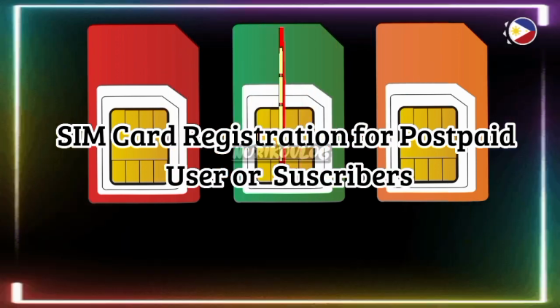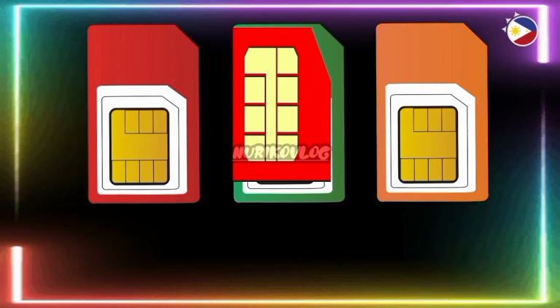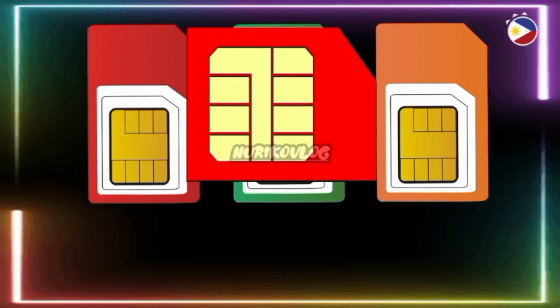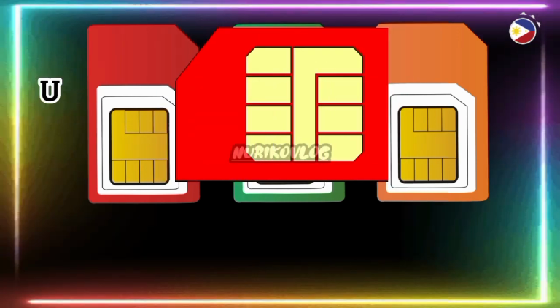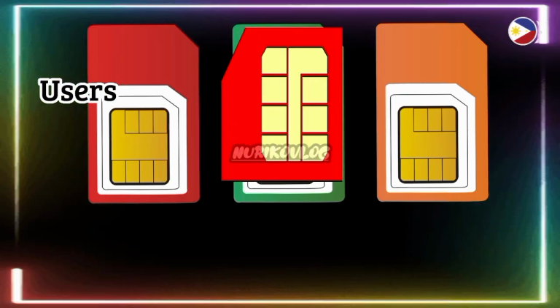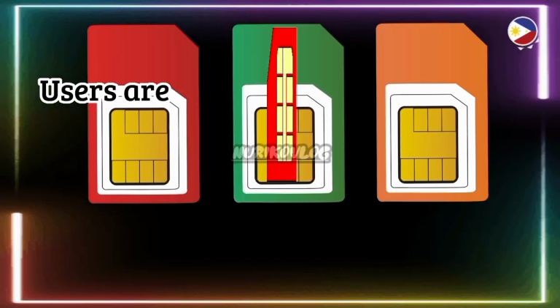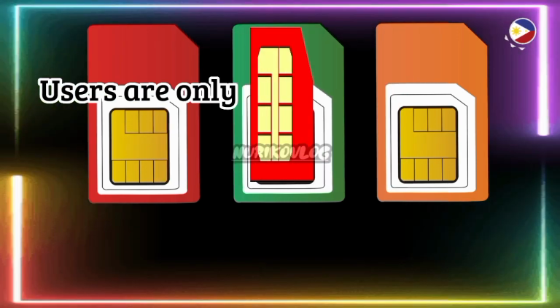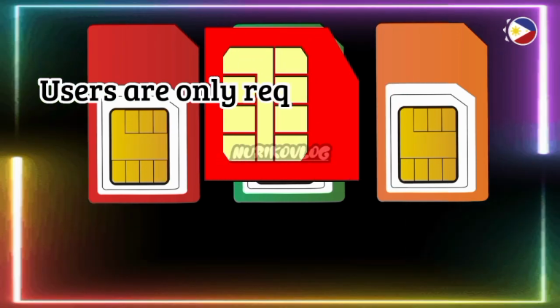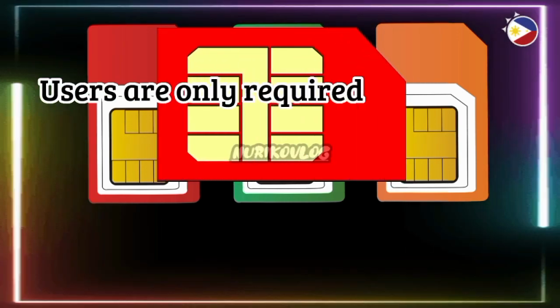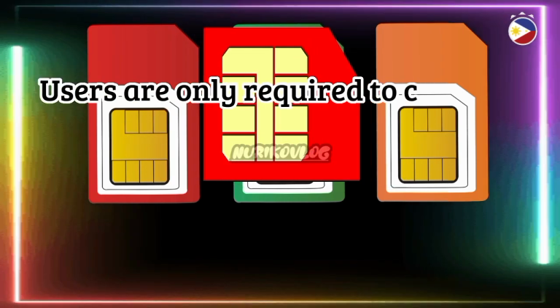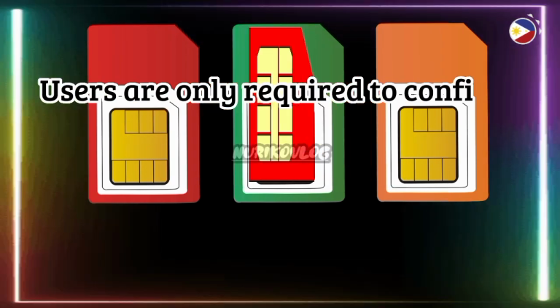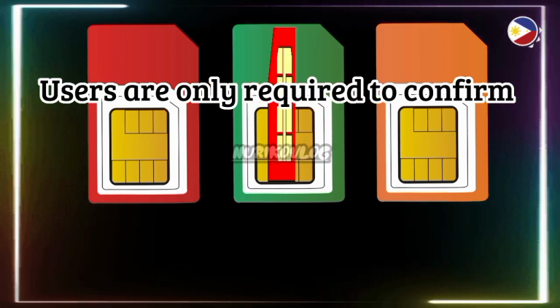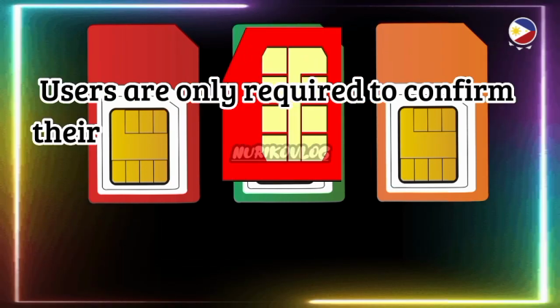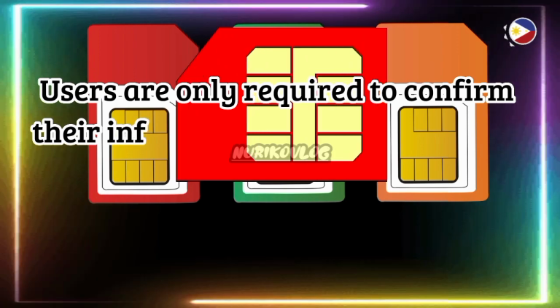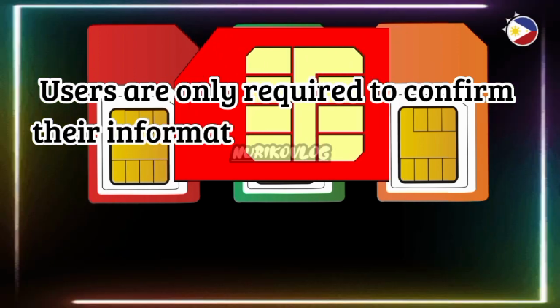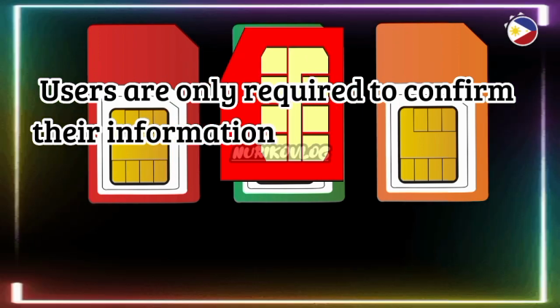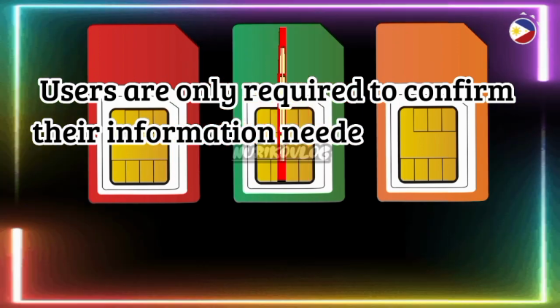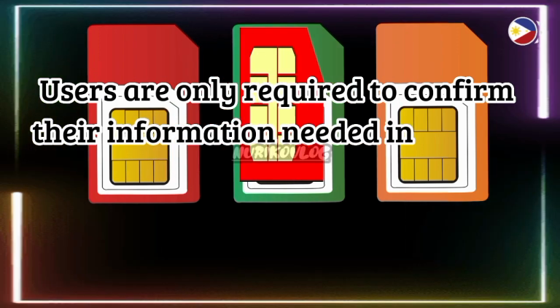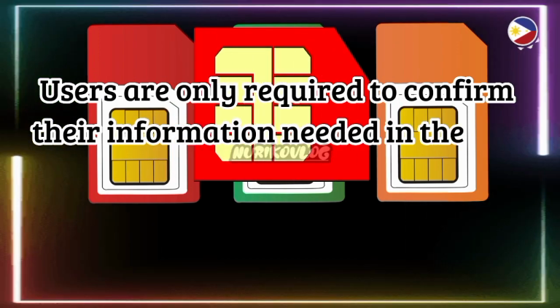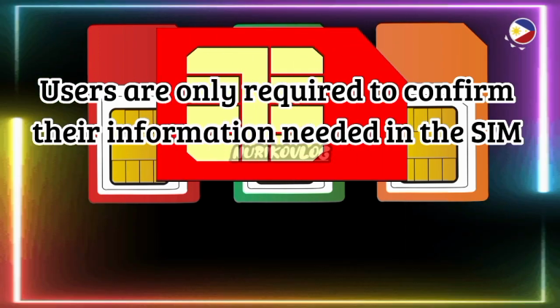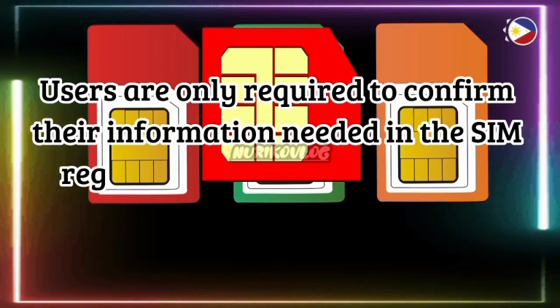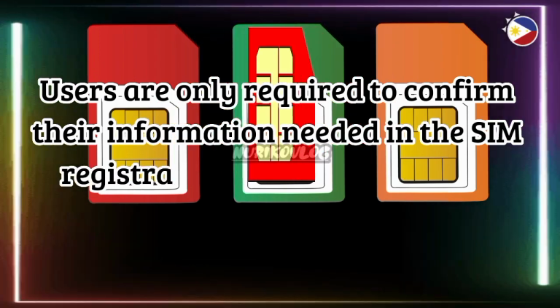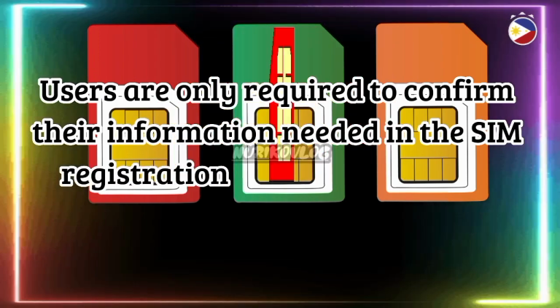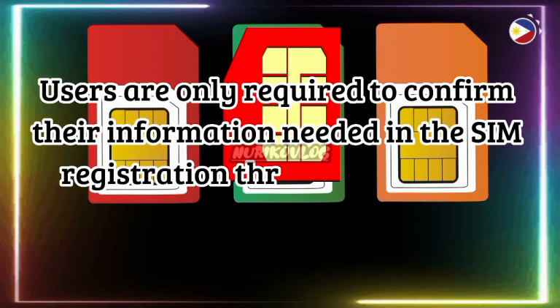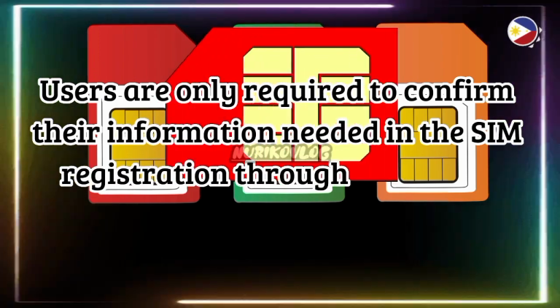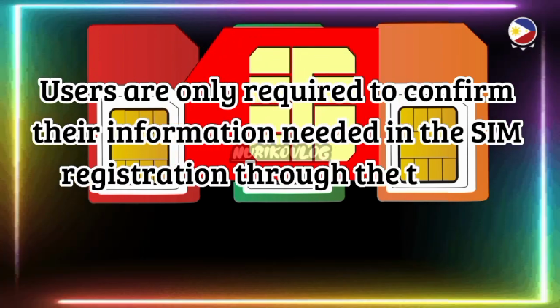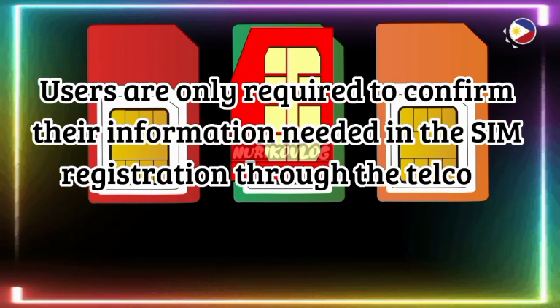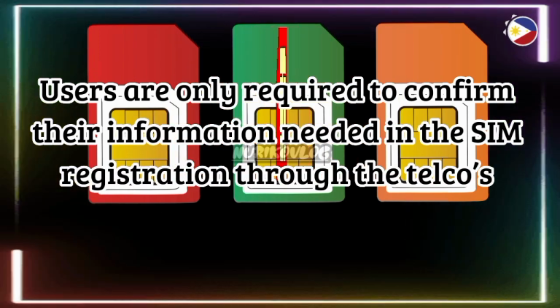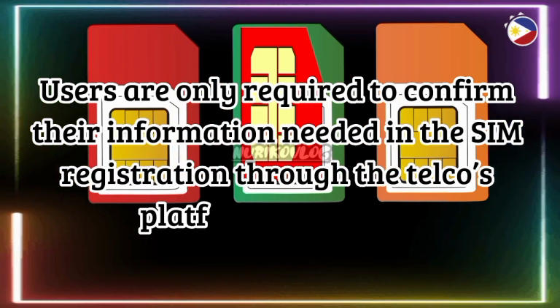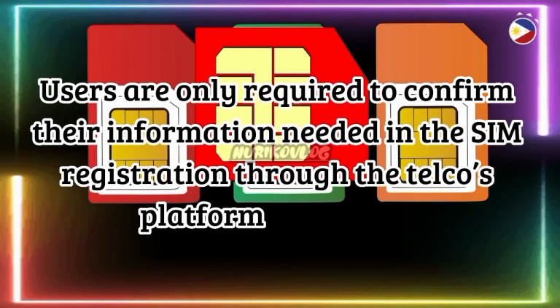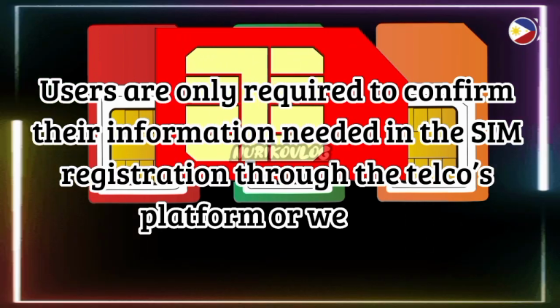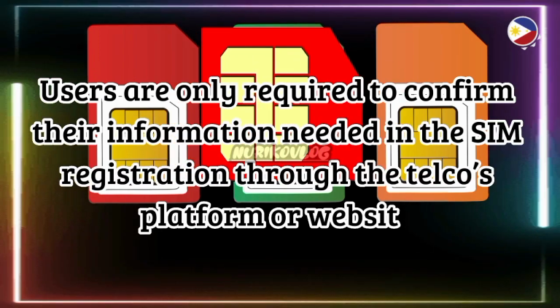For SIM card registration for postpaid users or subscribers, users are only required to confirm their information needed in the SIM registration through the telco's platform or website.